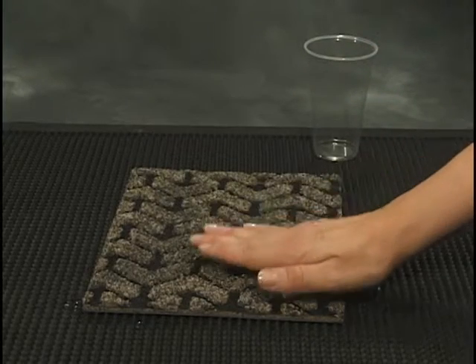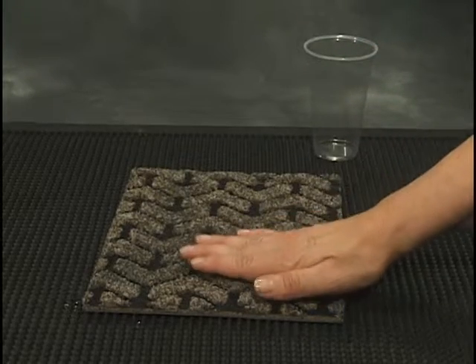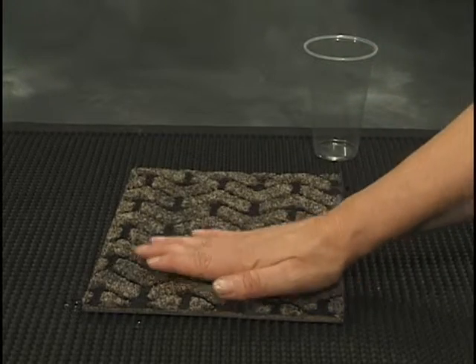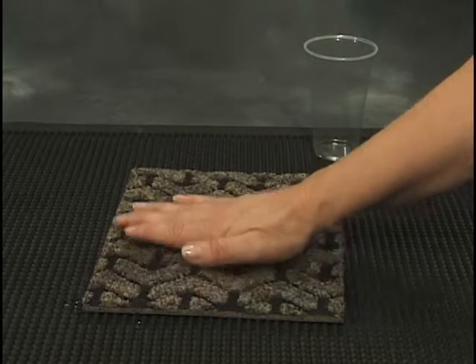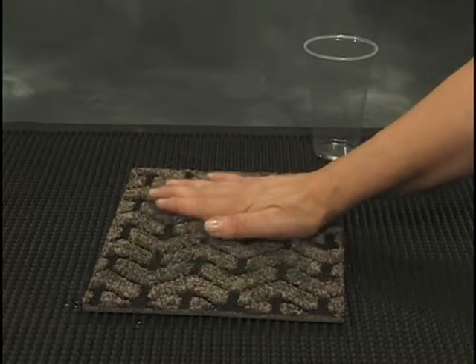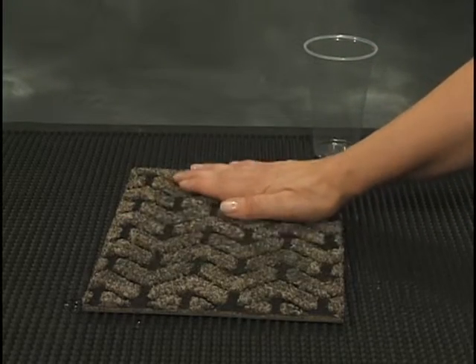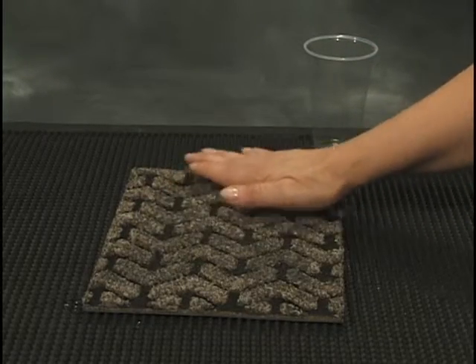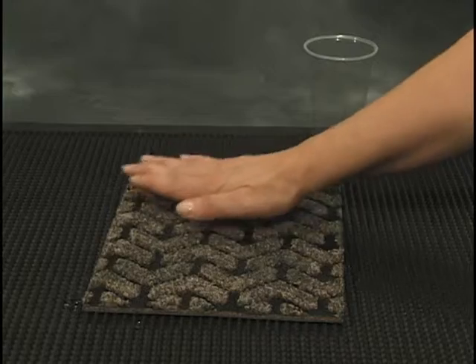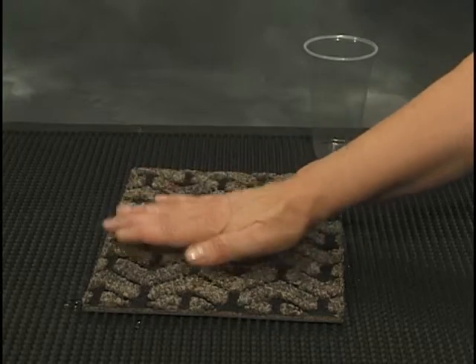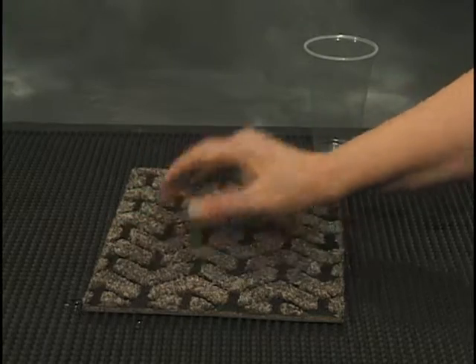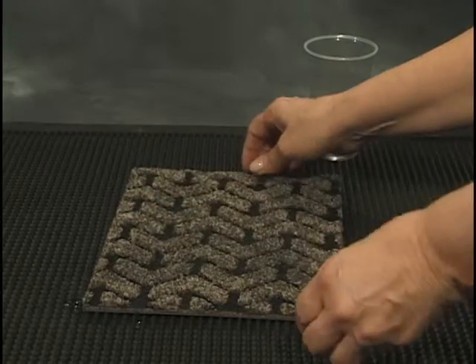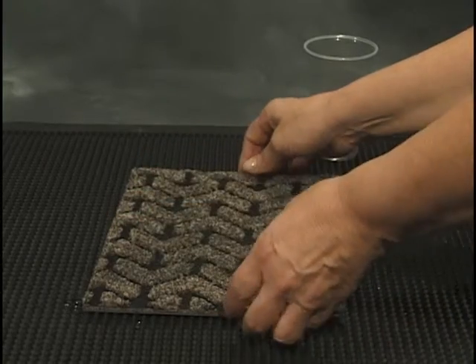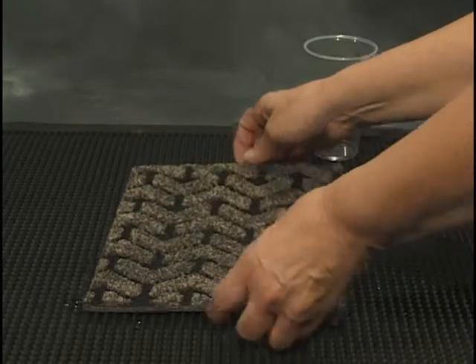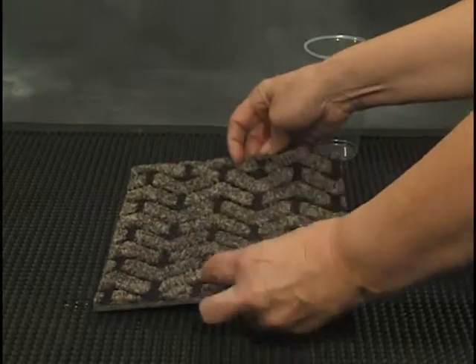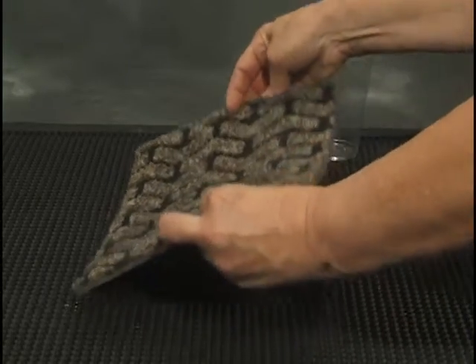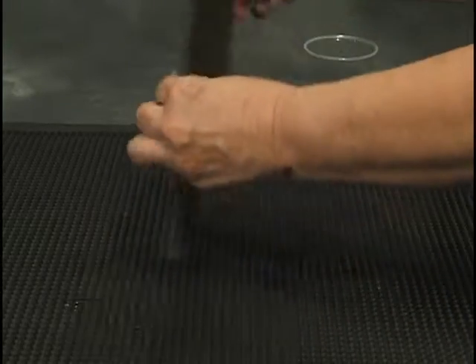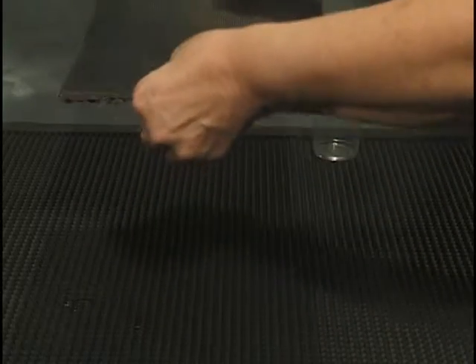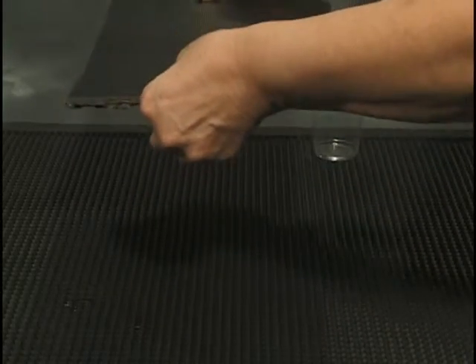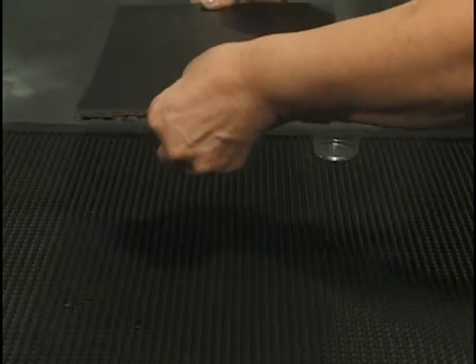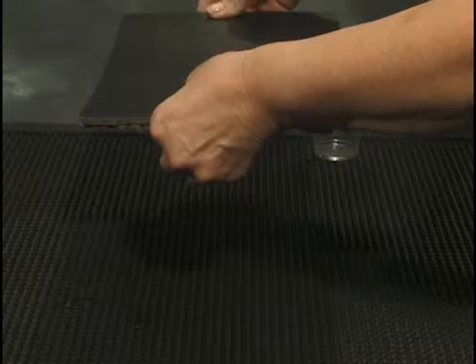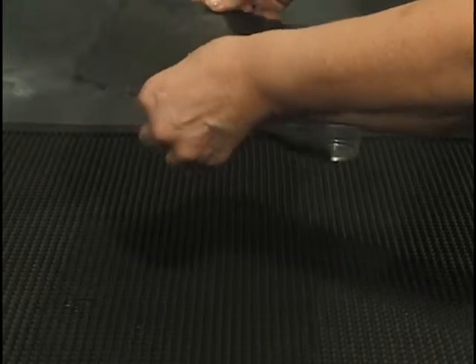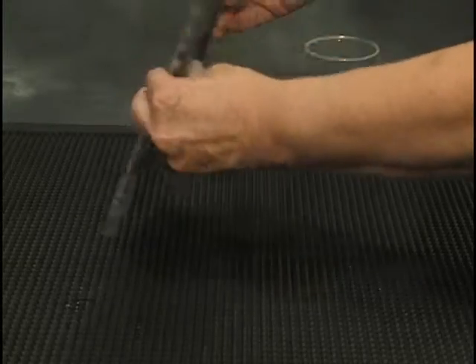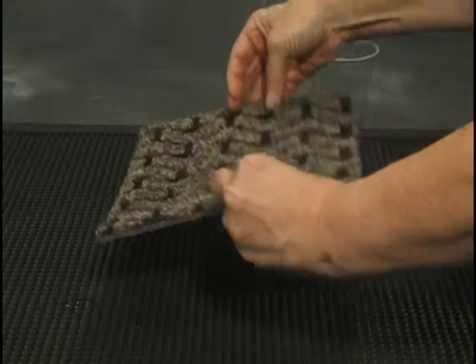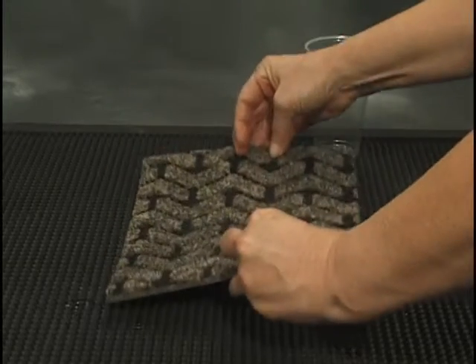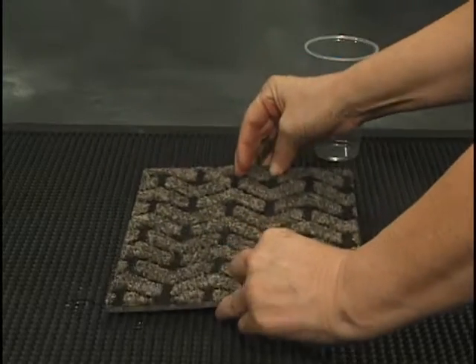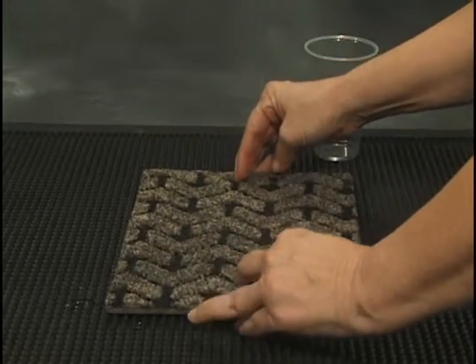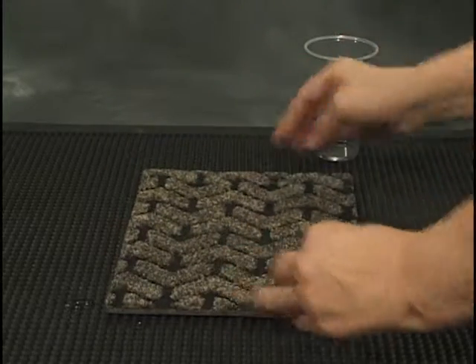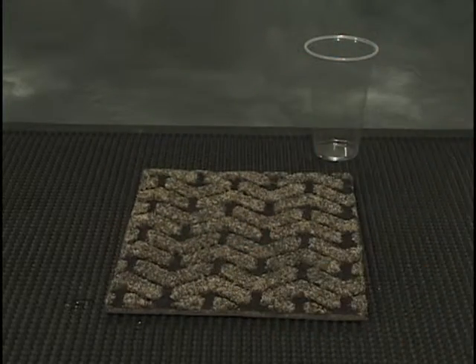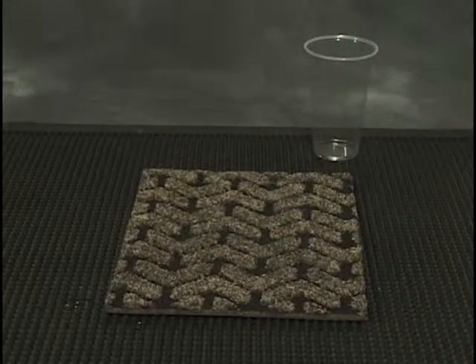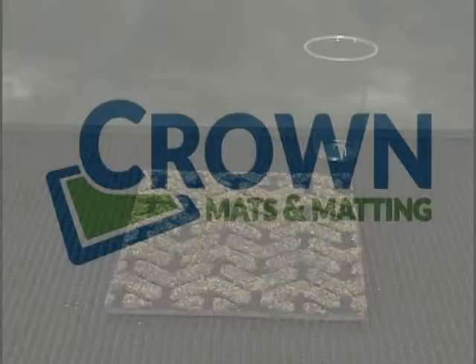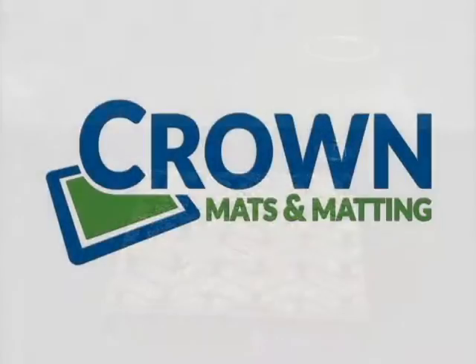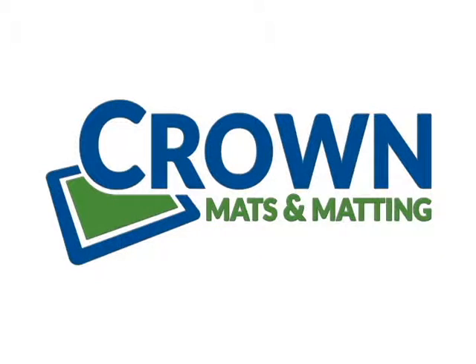Water collects at the bottom of the mat. This keeps it off your shoe and from tracking throughout the building. Be sure to outfit every entrance matting program with a properly sized crown wiper scraper mat.